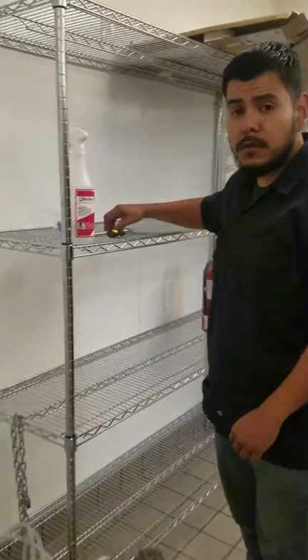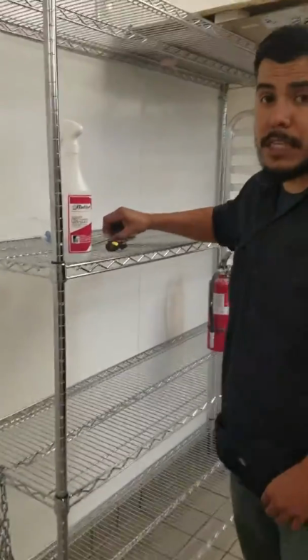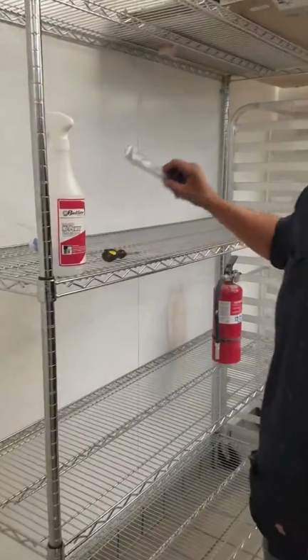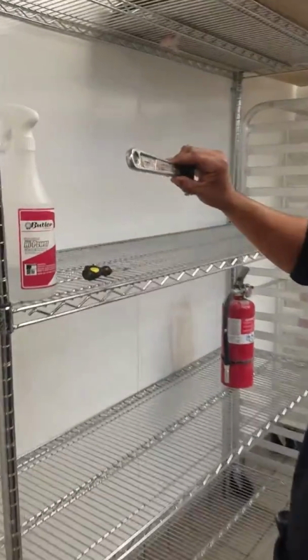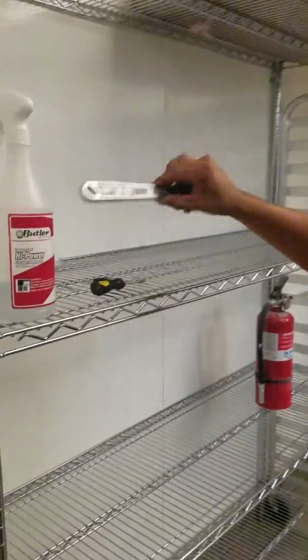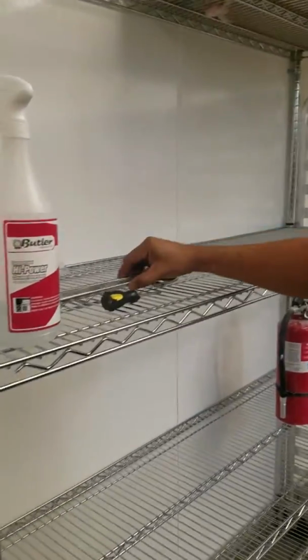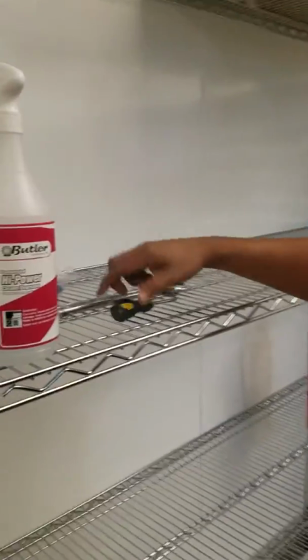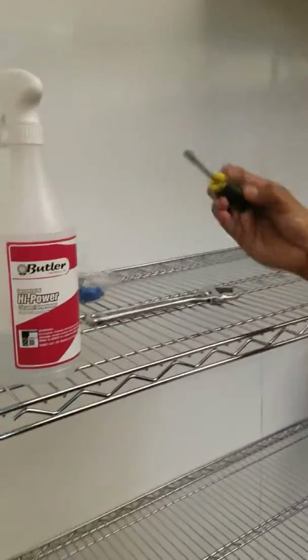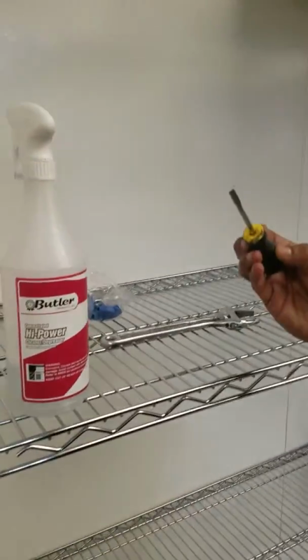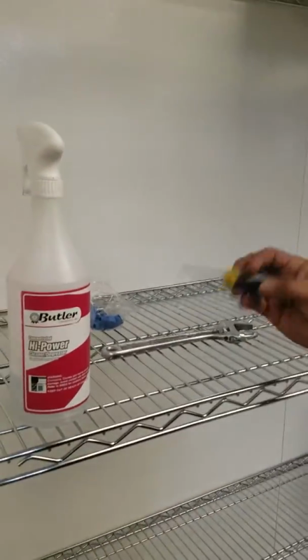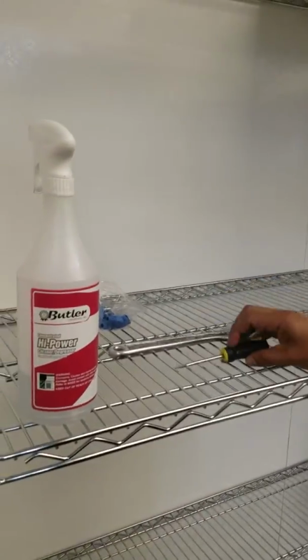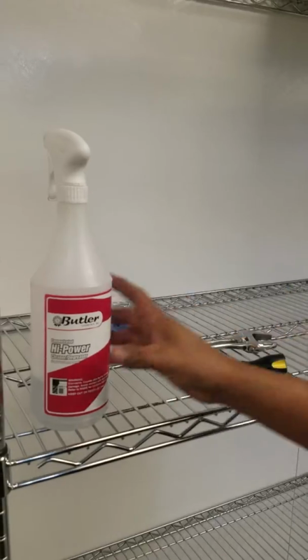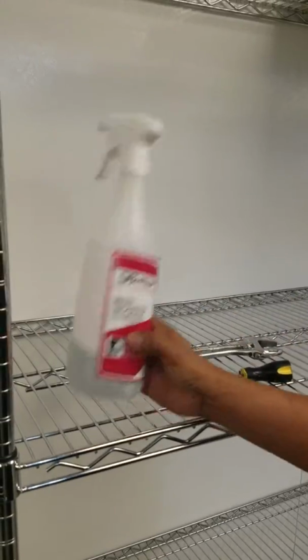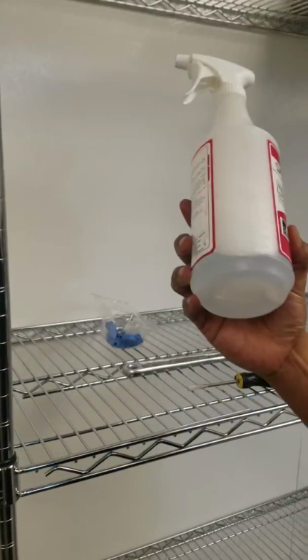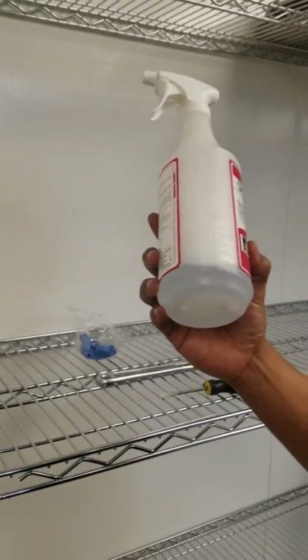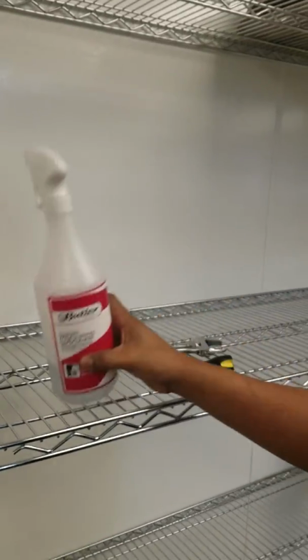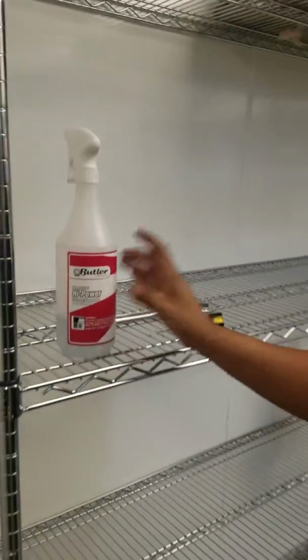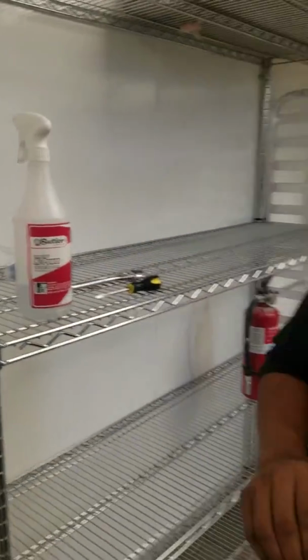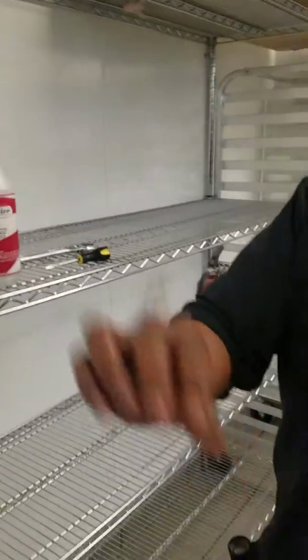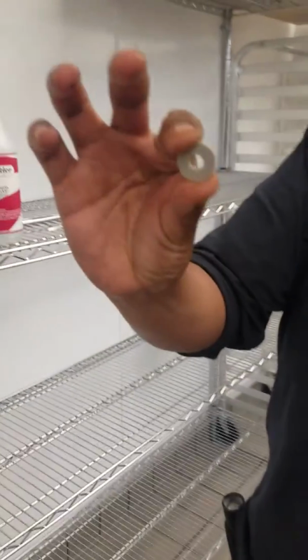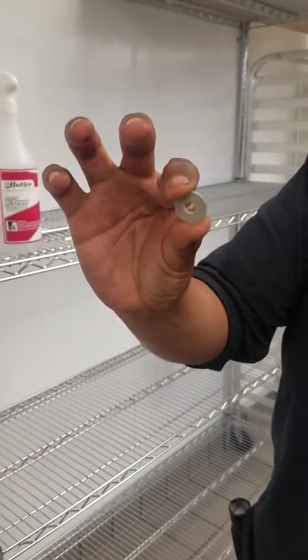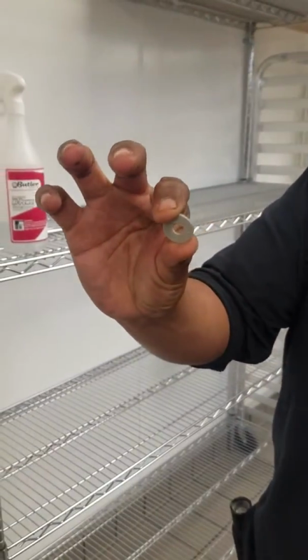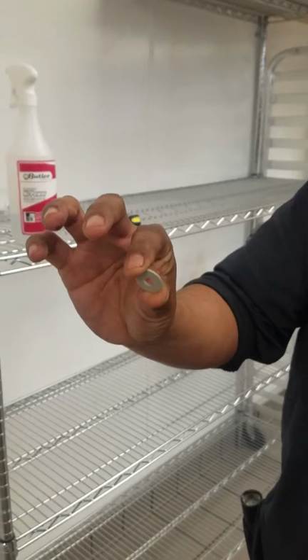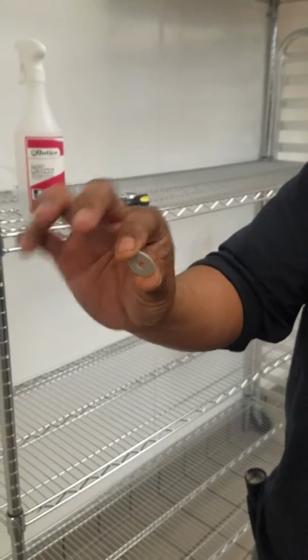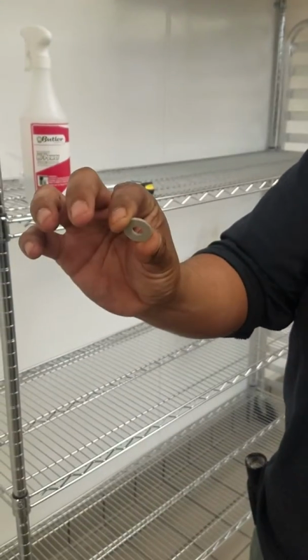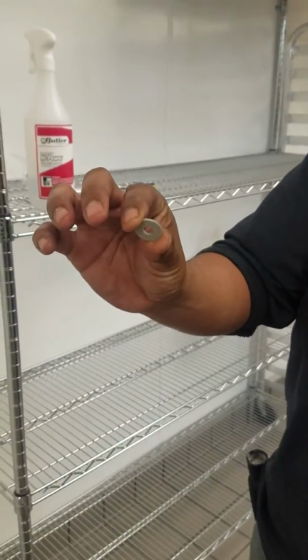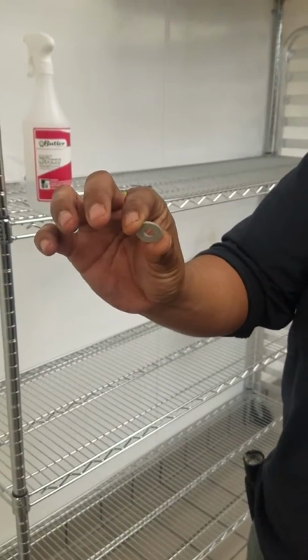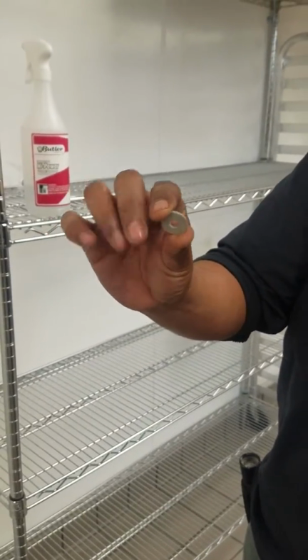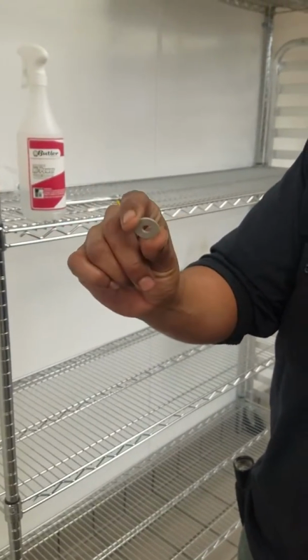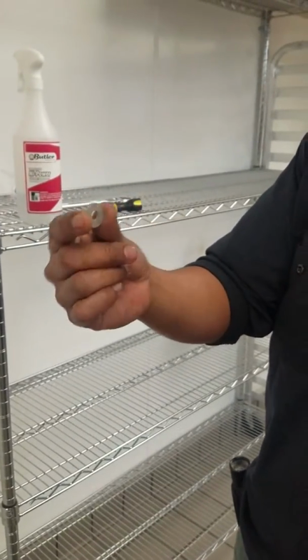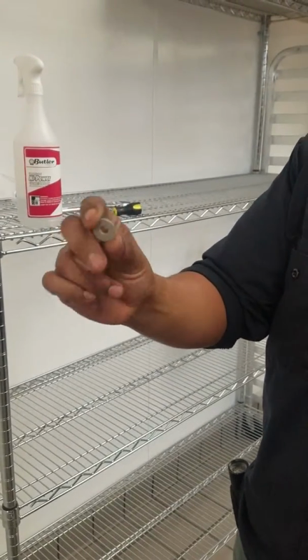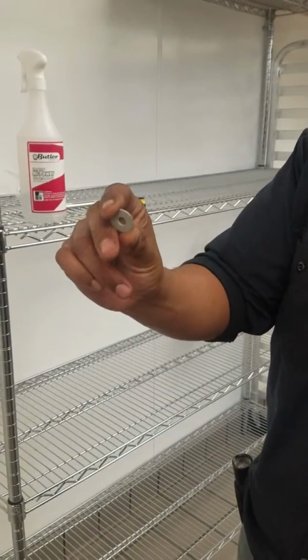You'll be needing a crescent wrench, flathead screwdriver, soap and water, and a cardboard washer for your CO2 tank. You can get these from your CO2 vendor. They're really easy to find.